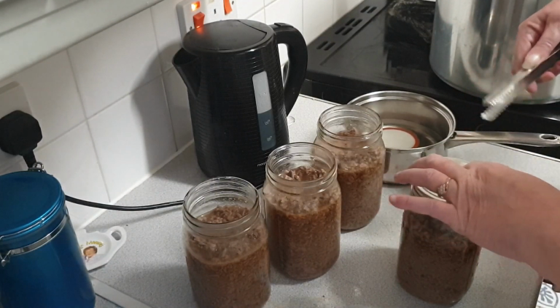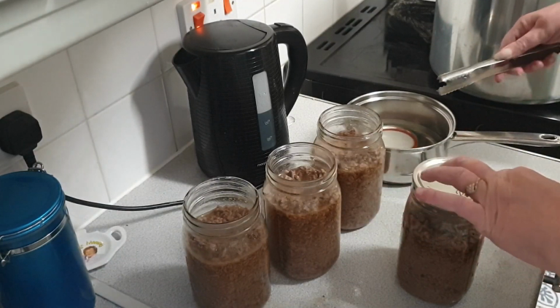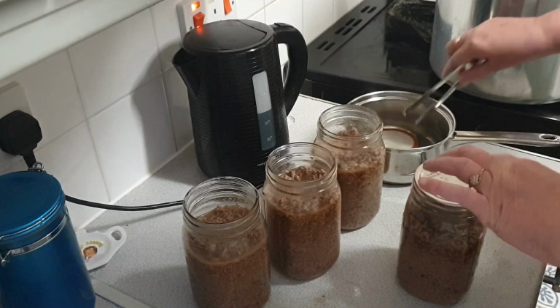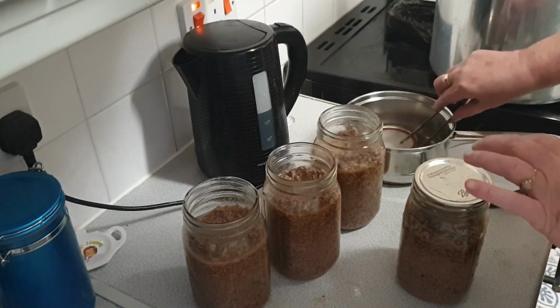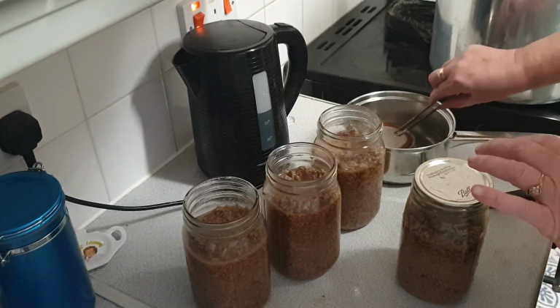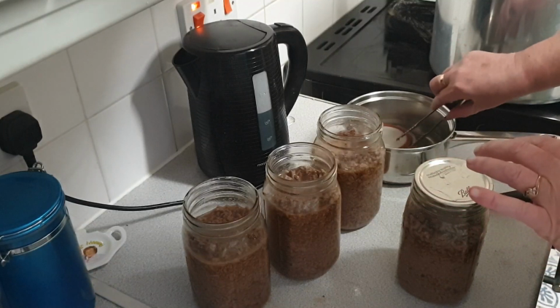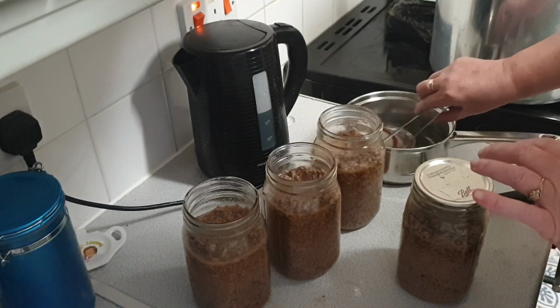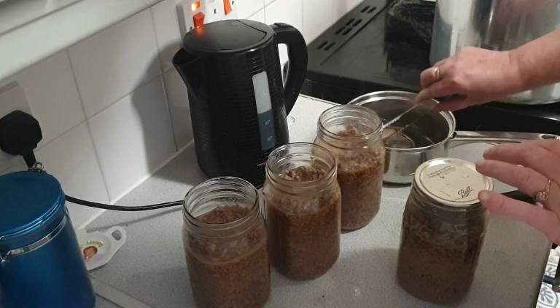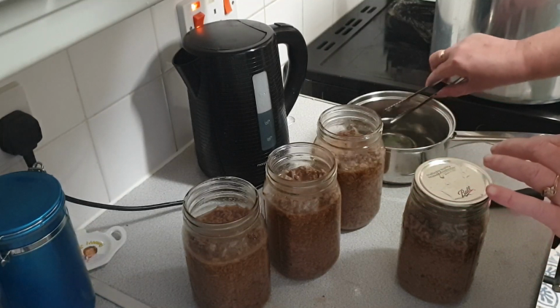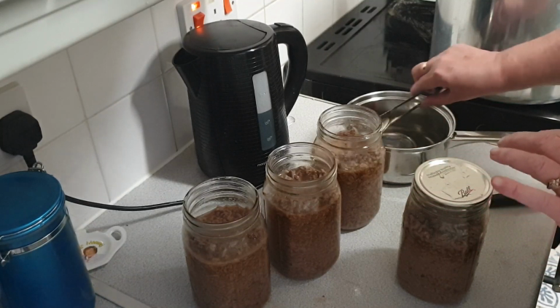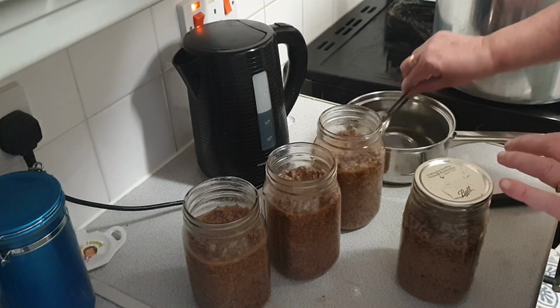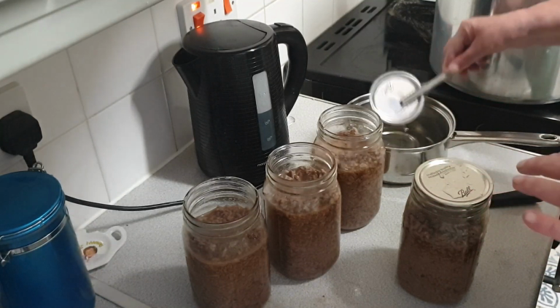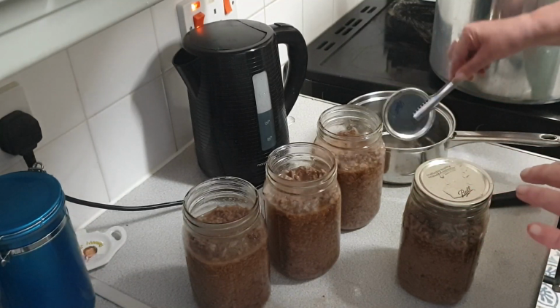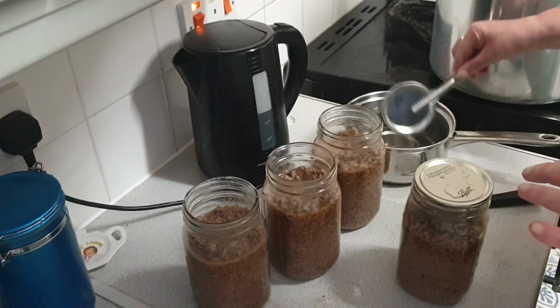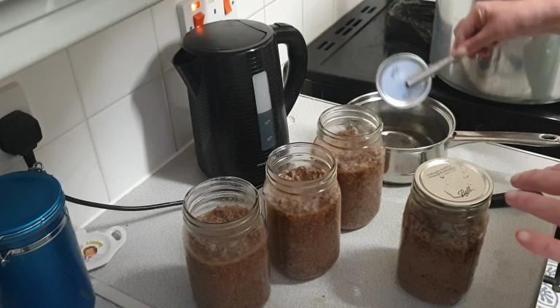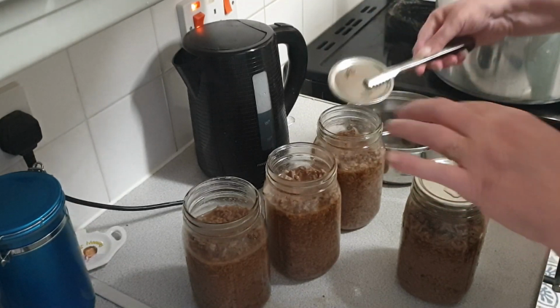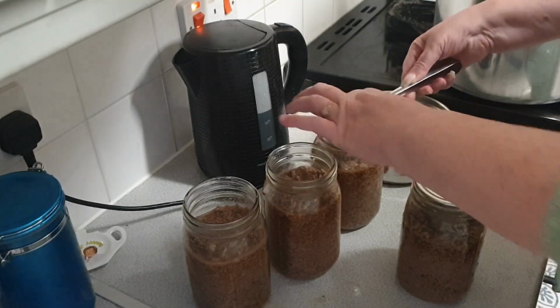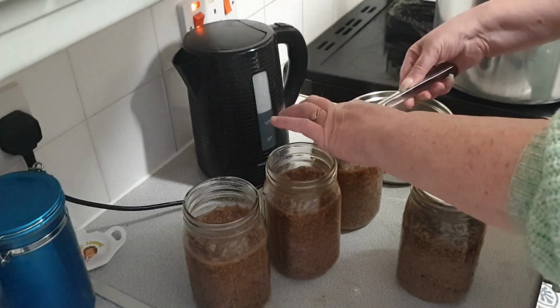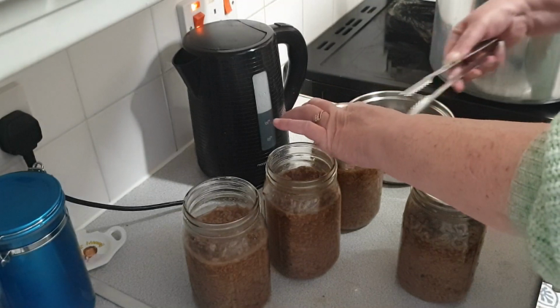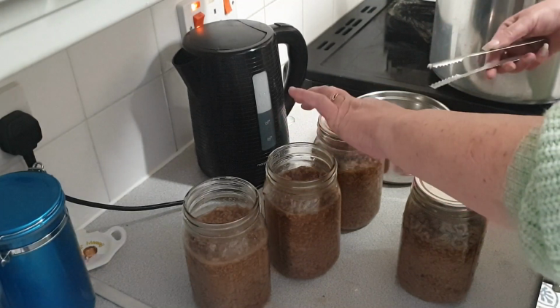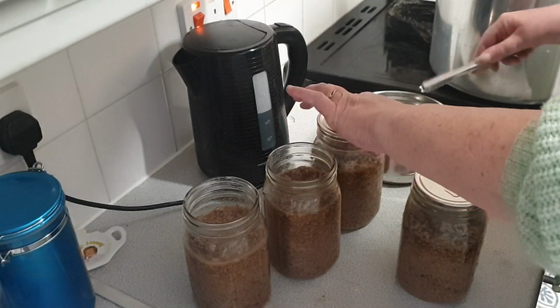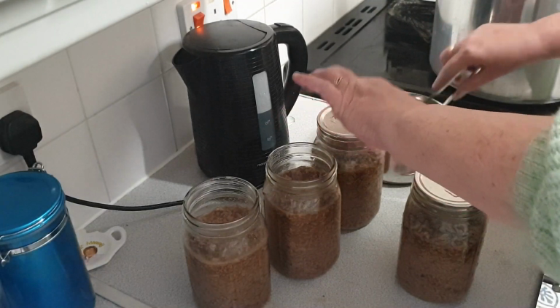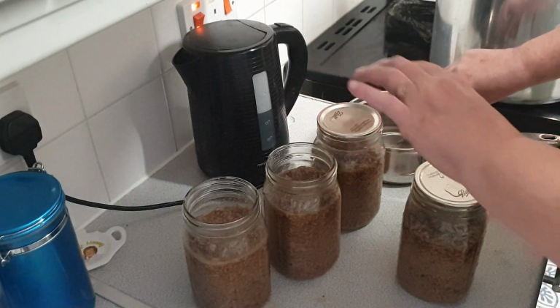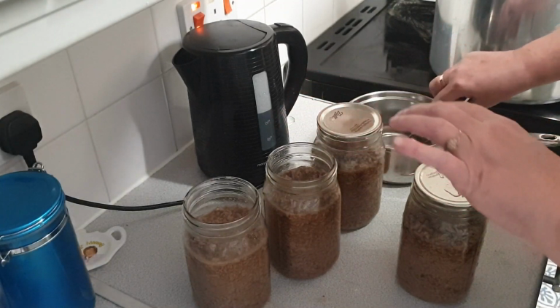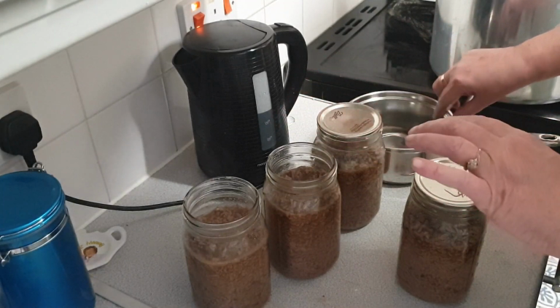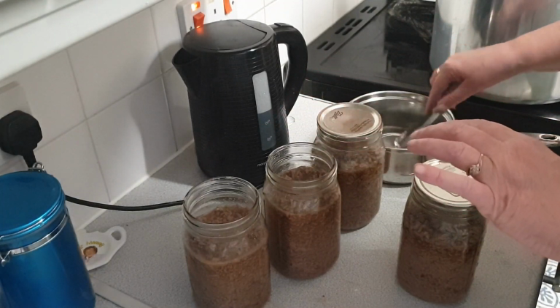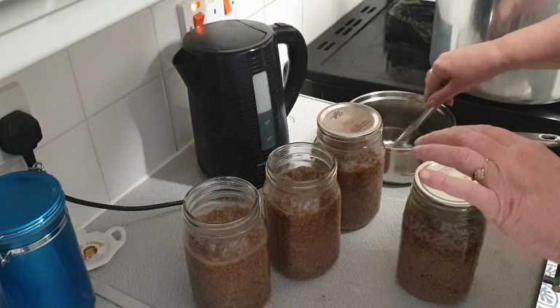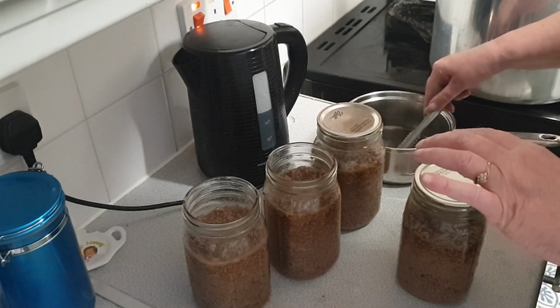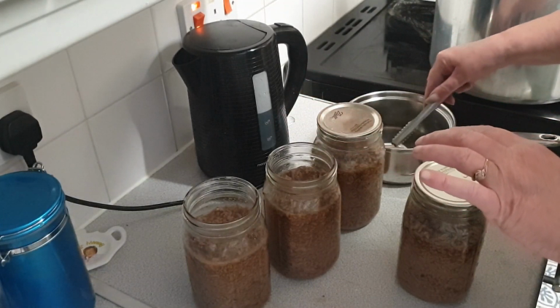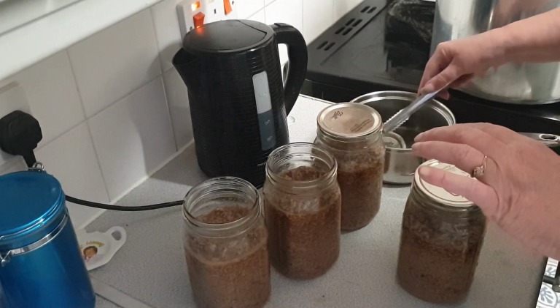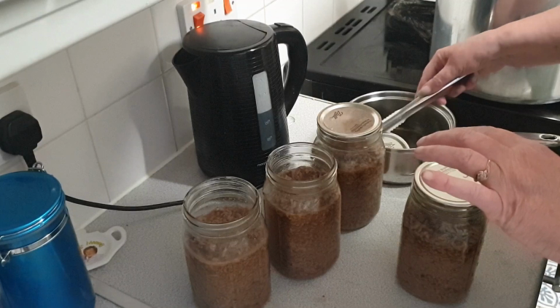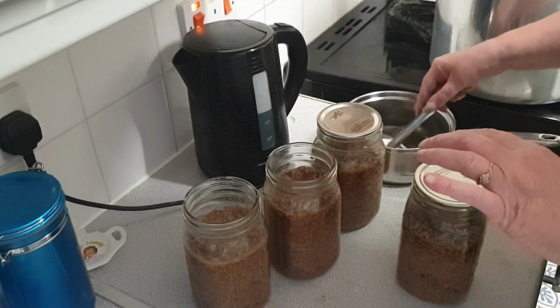We have one done. As far as I understand it, having the lids in hot water helps the red rubber seal get squishy, which helps make a better seal.